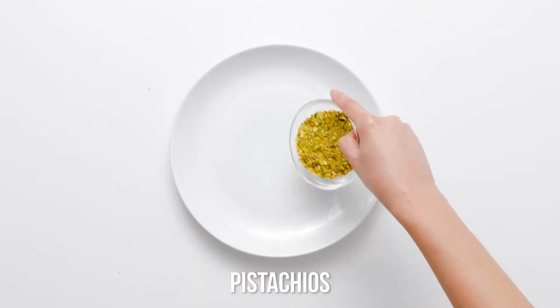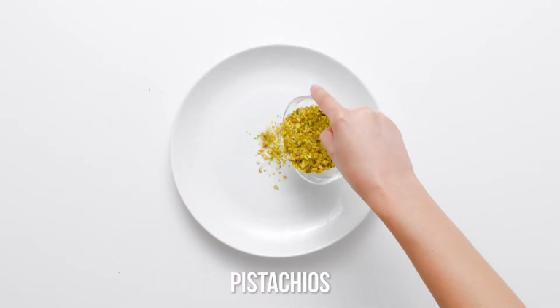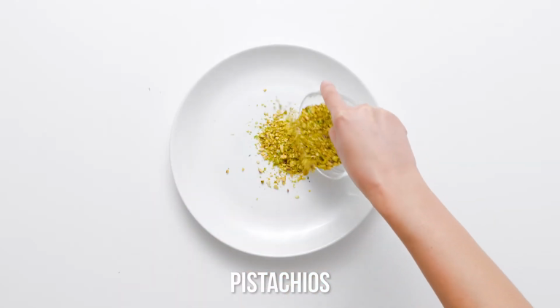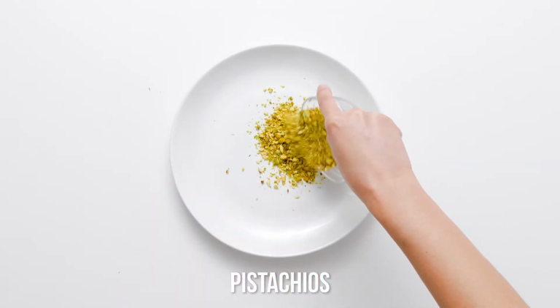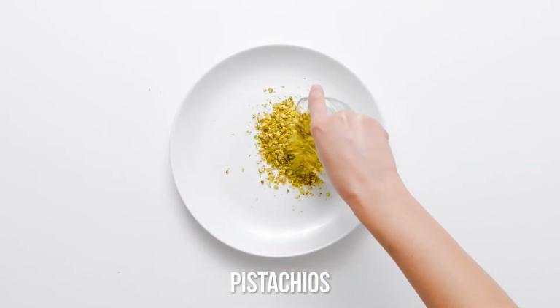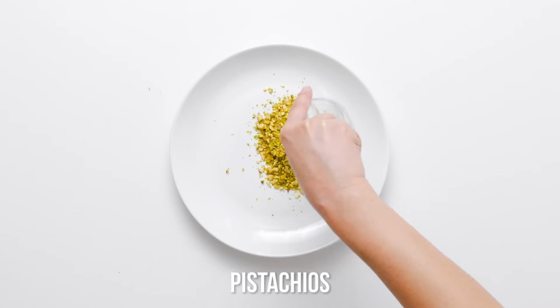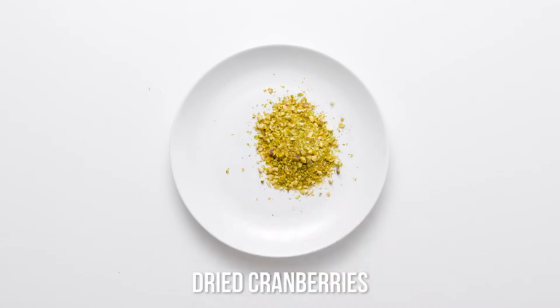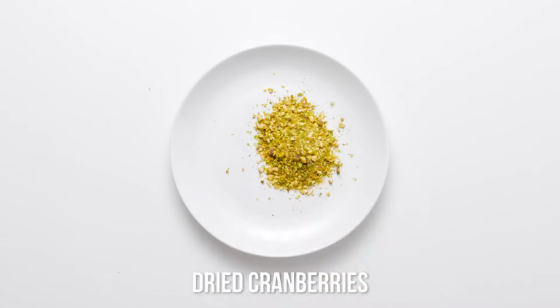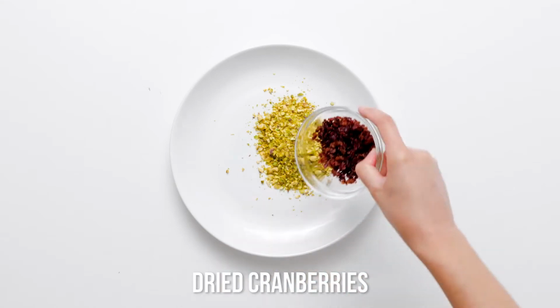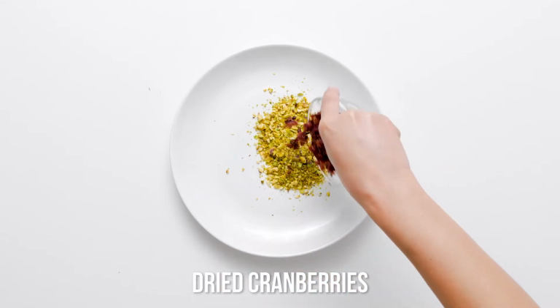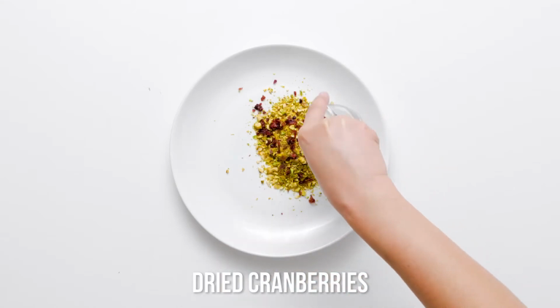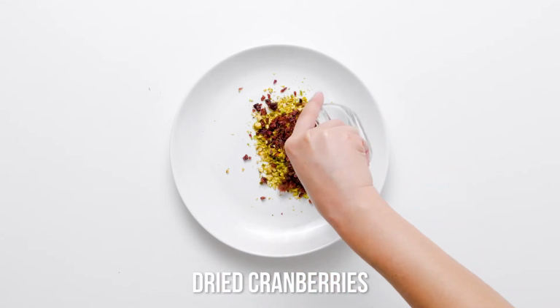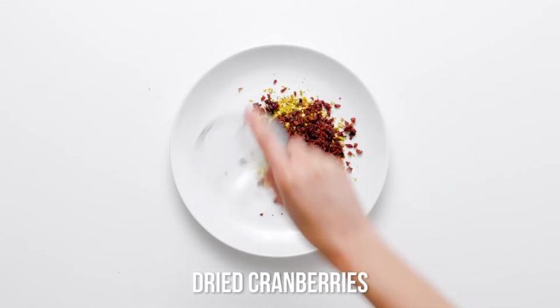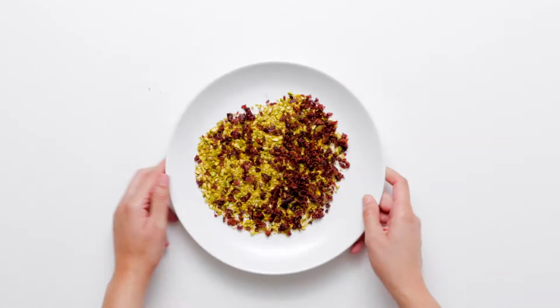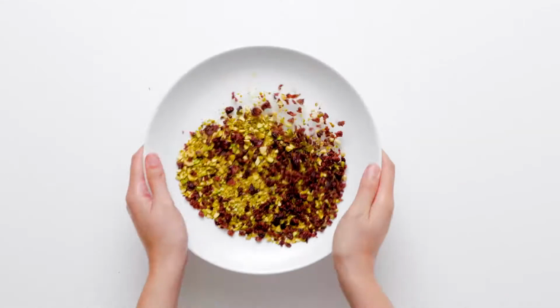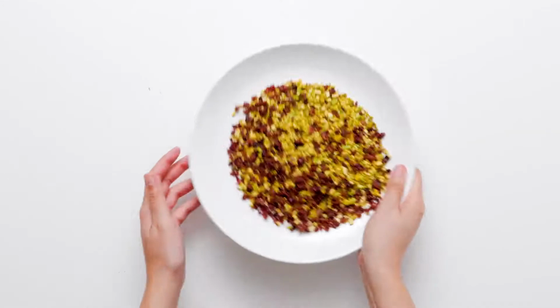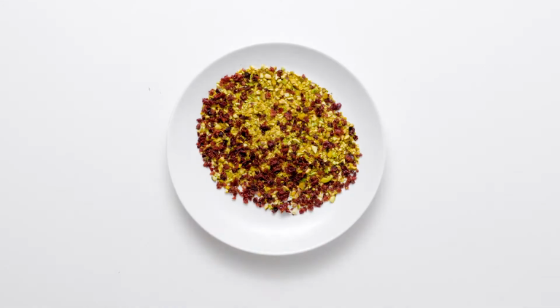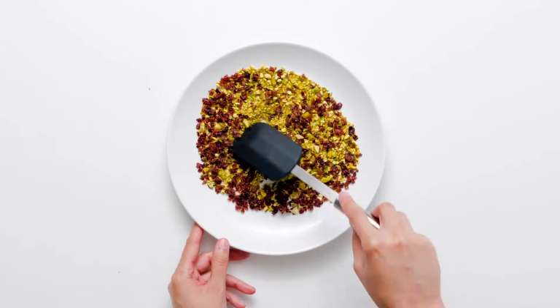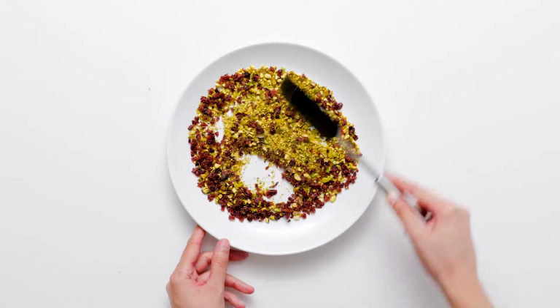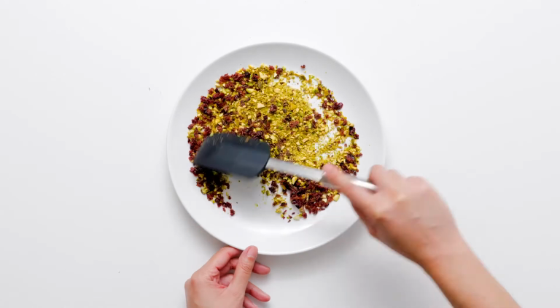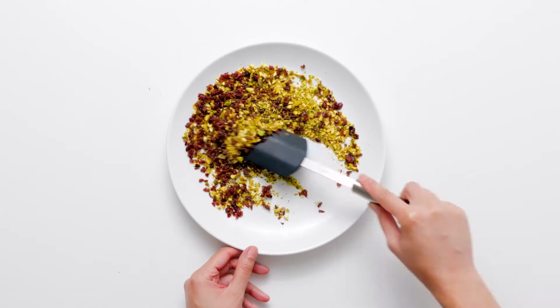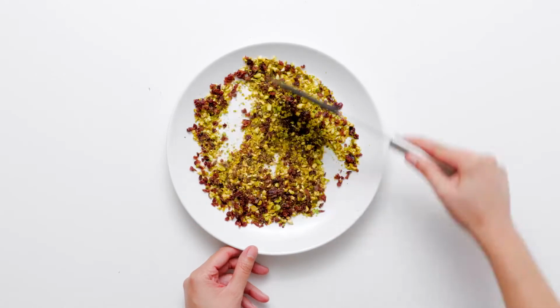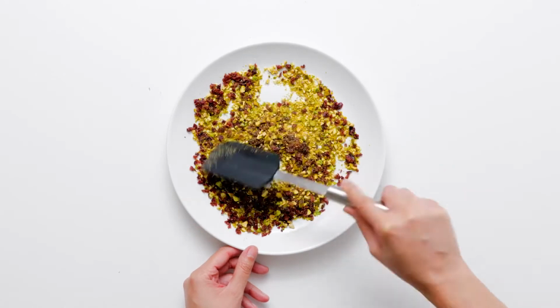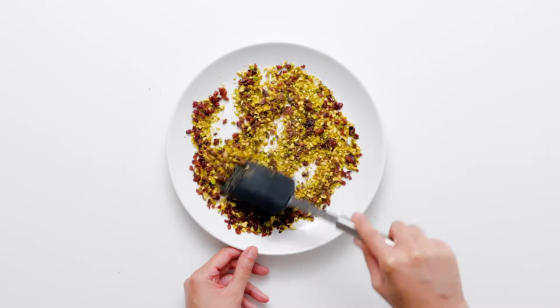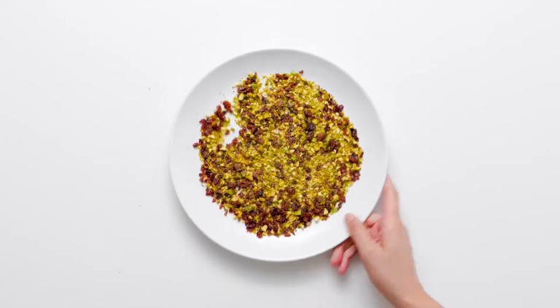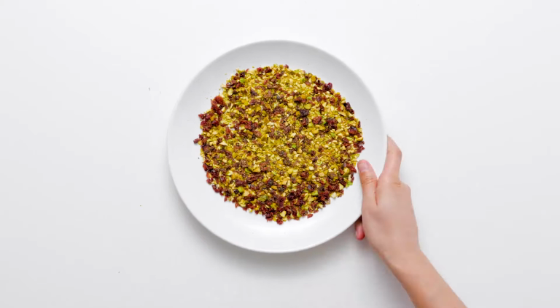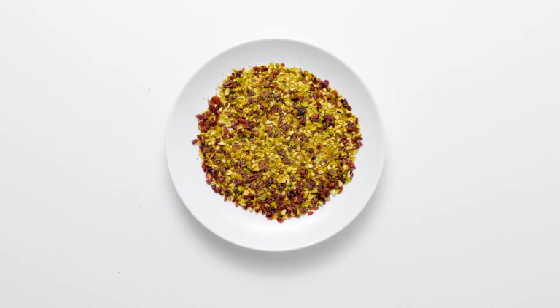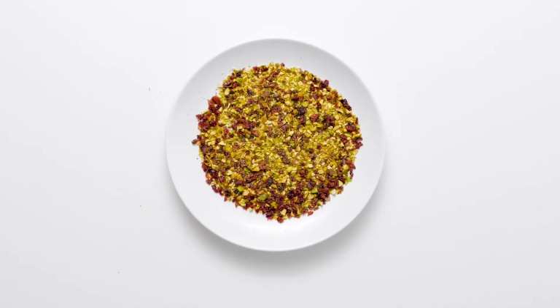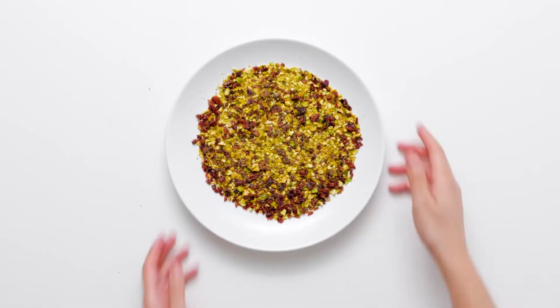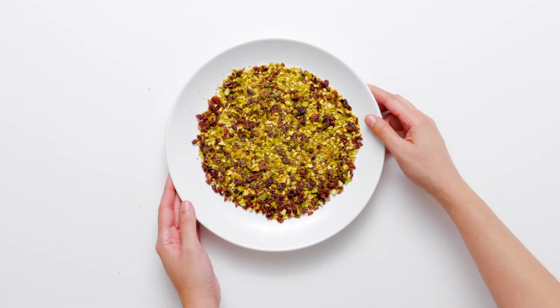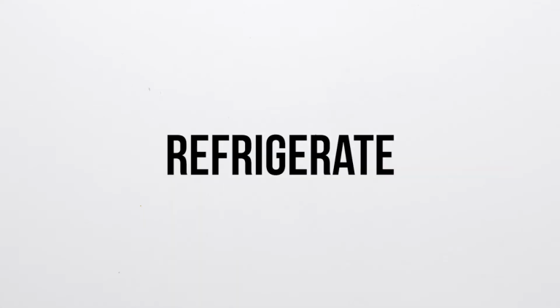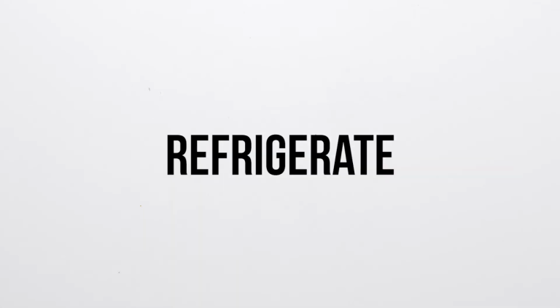Spread the minced pistachios and diced cranberries together on a plate. Refrigerate for 30 minutes.